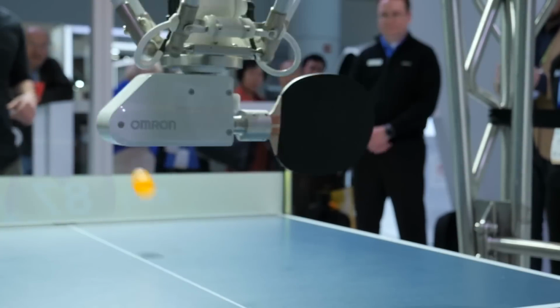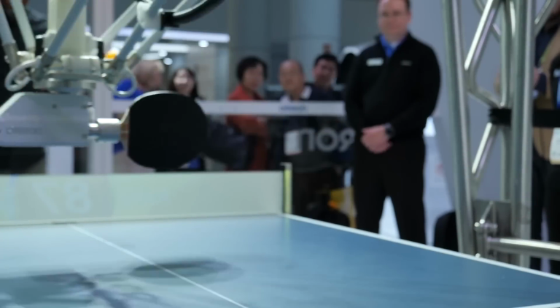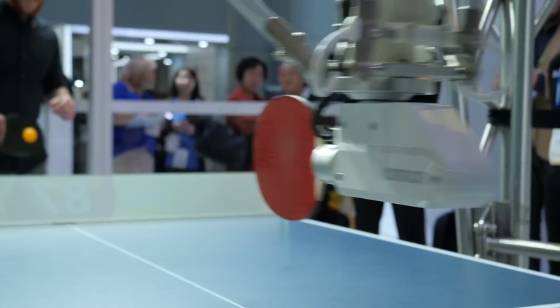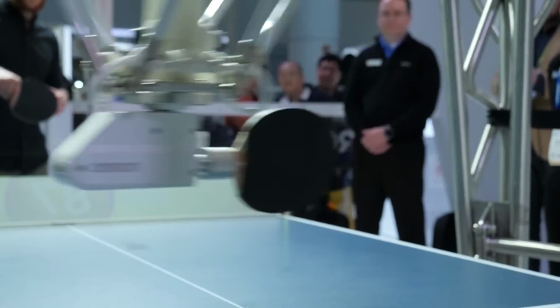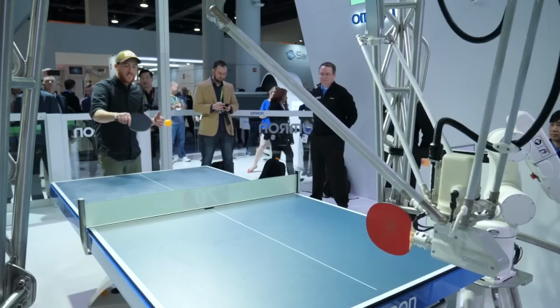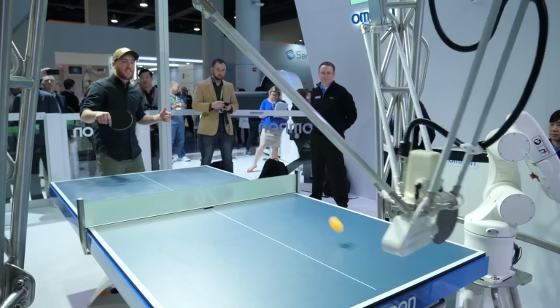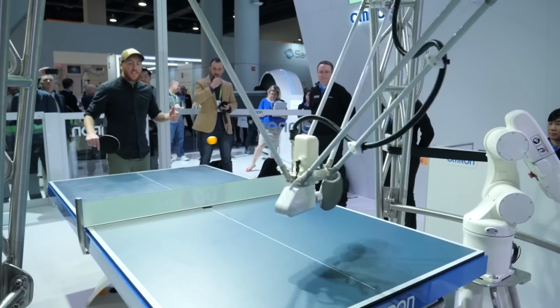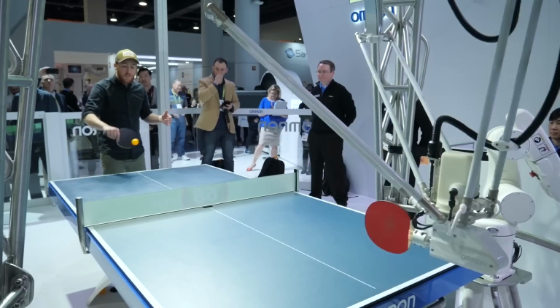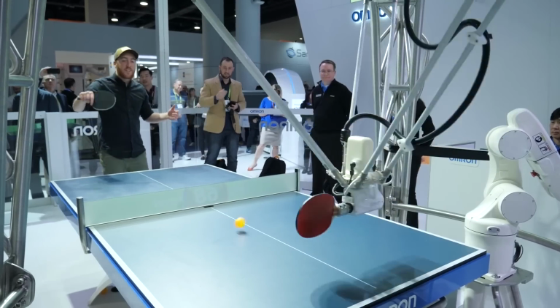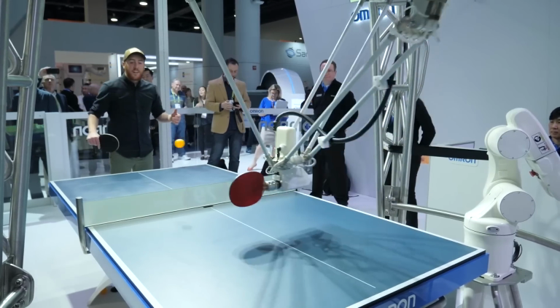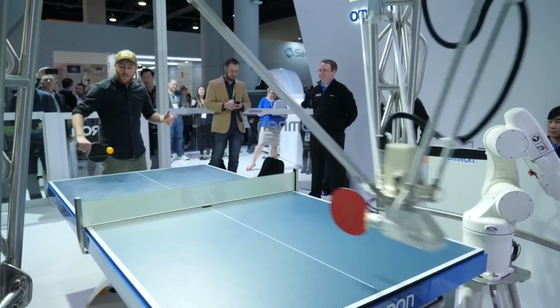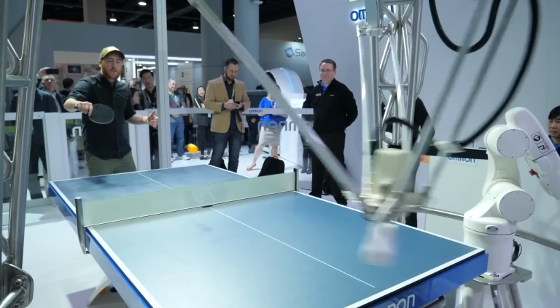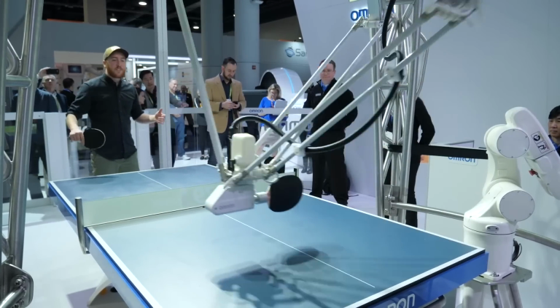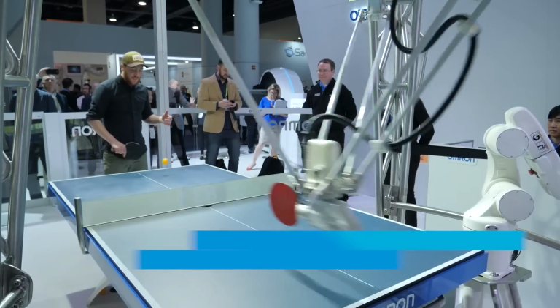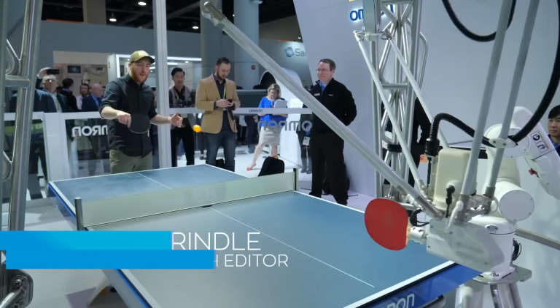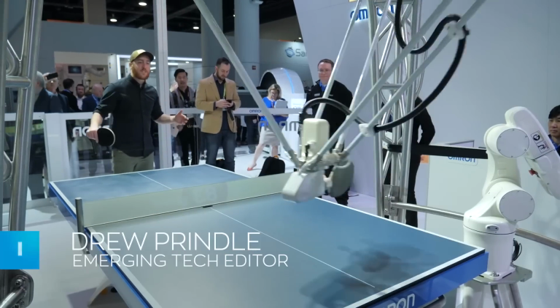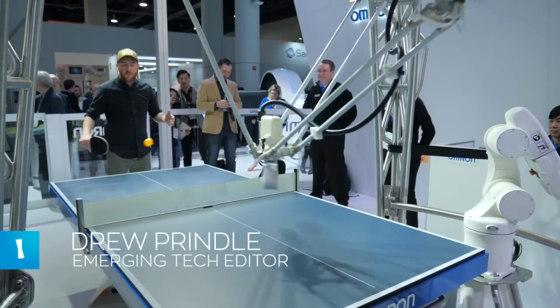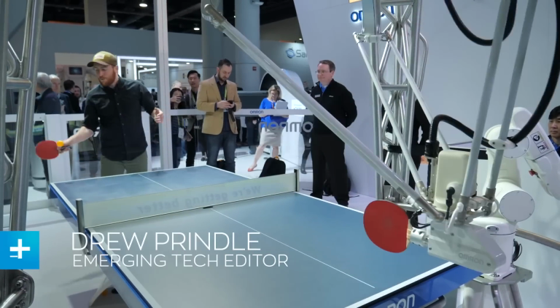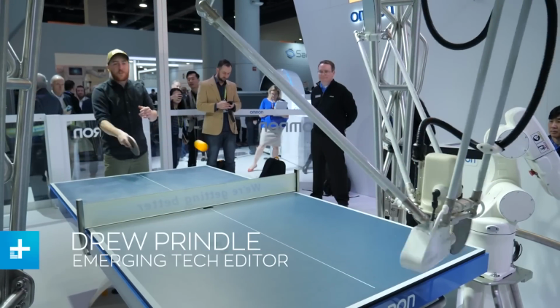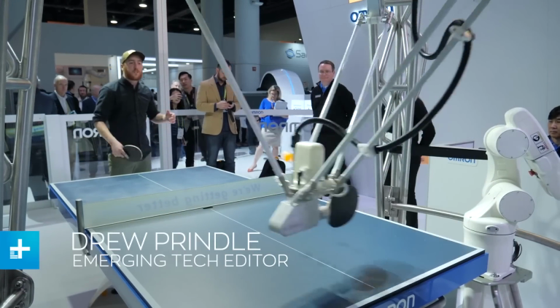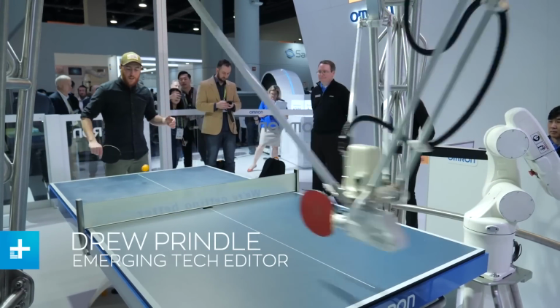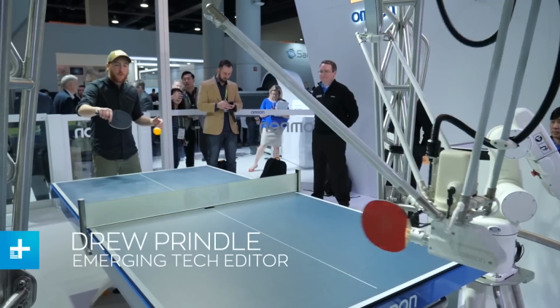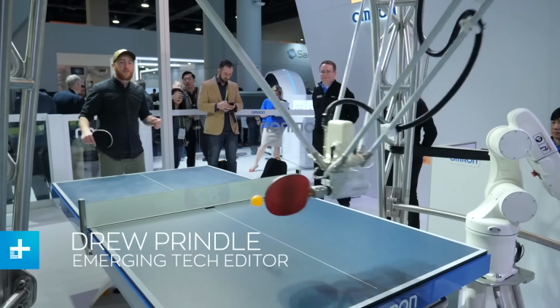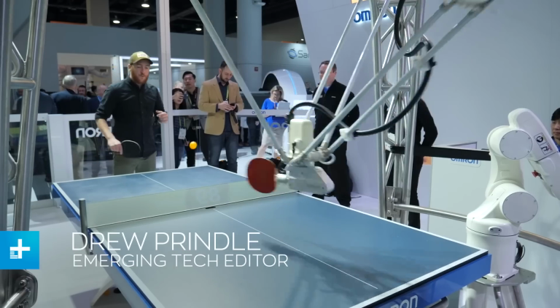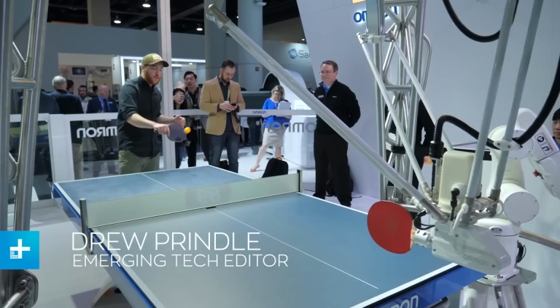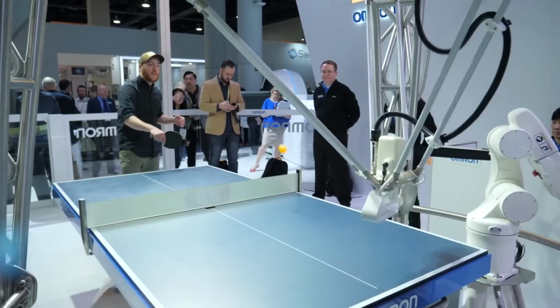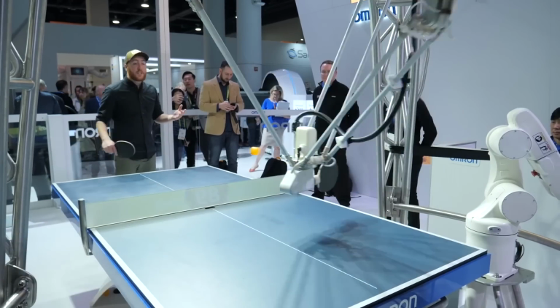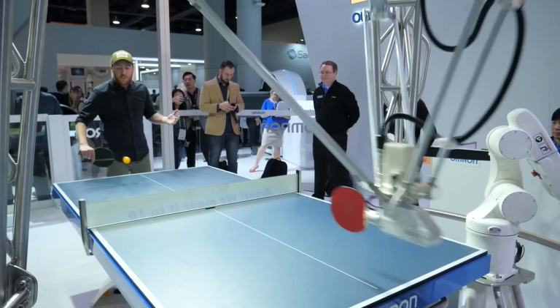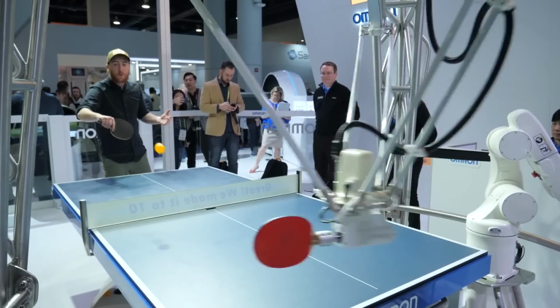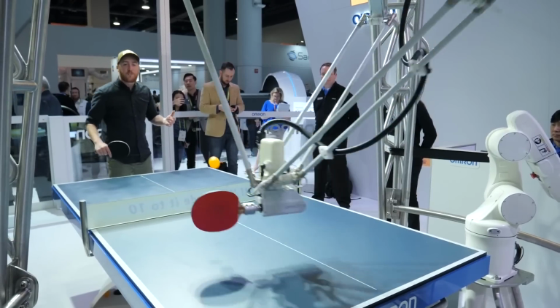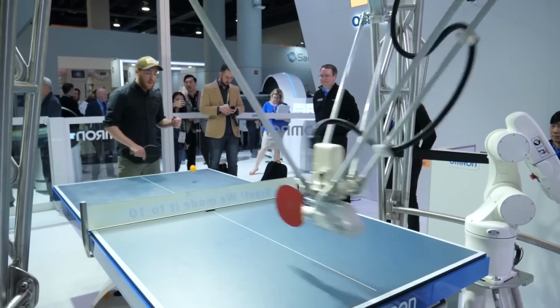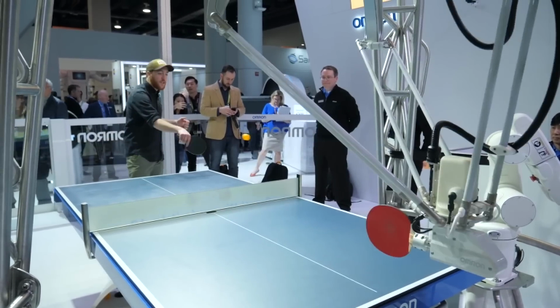Robots have always had a big presence at CES, but this year there are some of the craziest ones we've ever seen on the show floor. We thought we'd go and do a little show floor tour and check out some of the coolest ones we saw at the show.